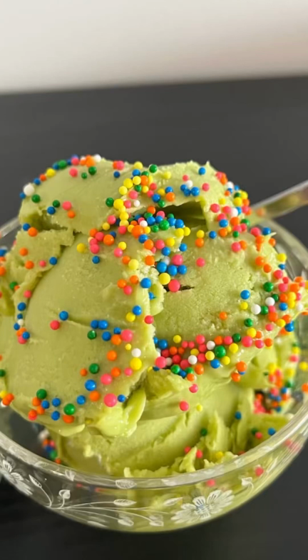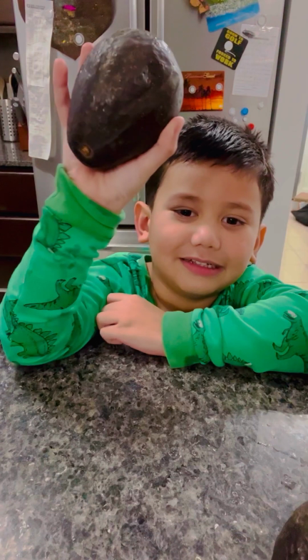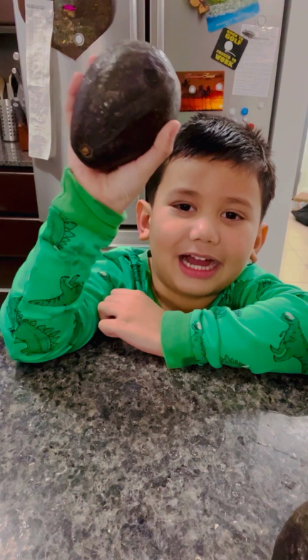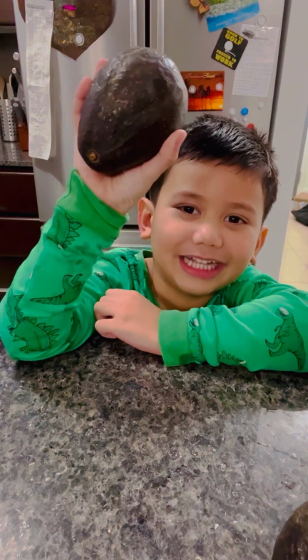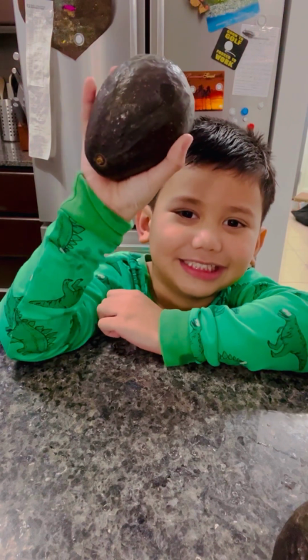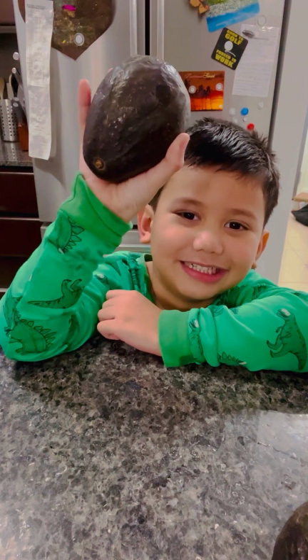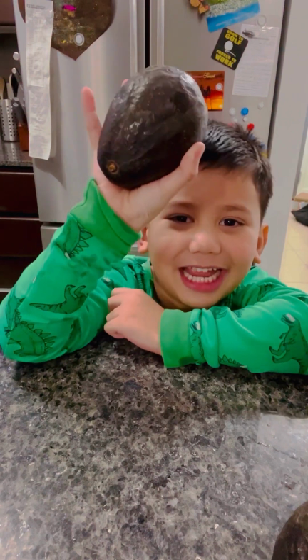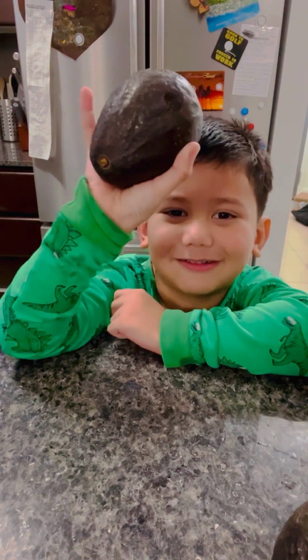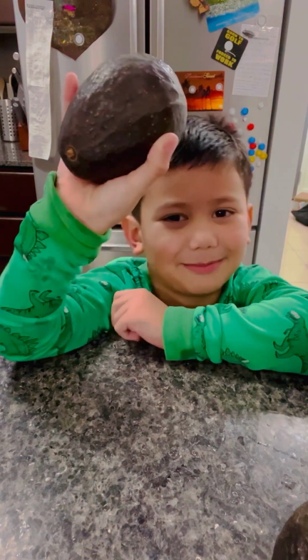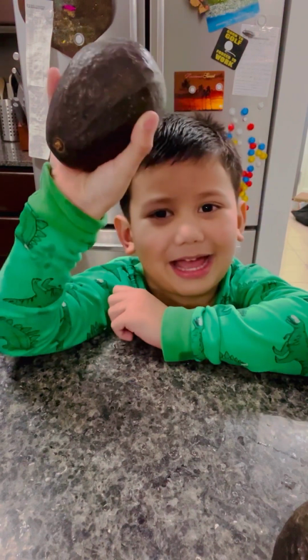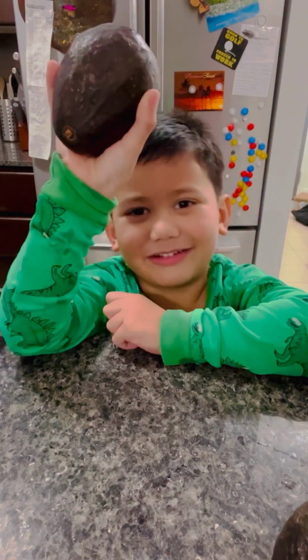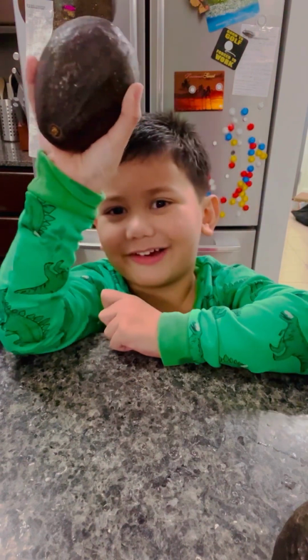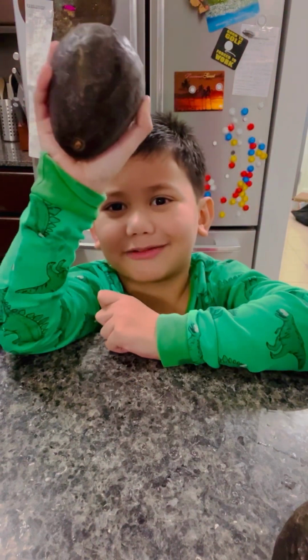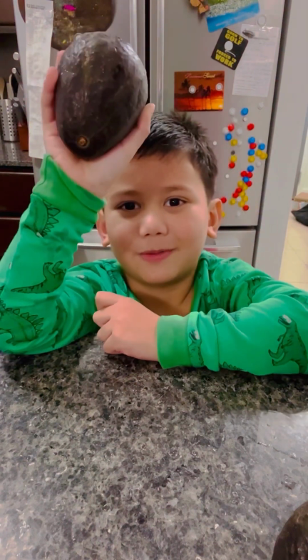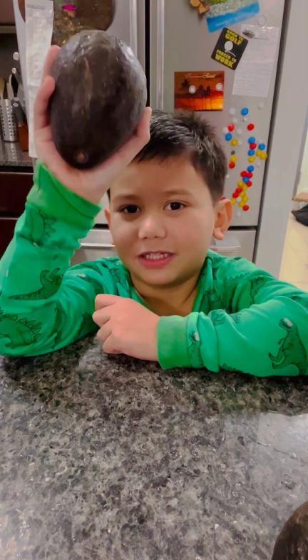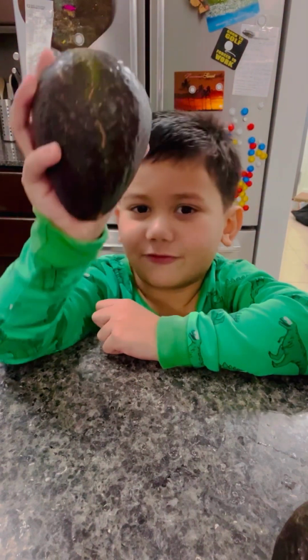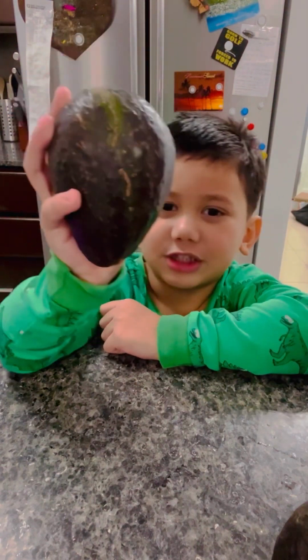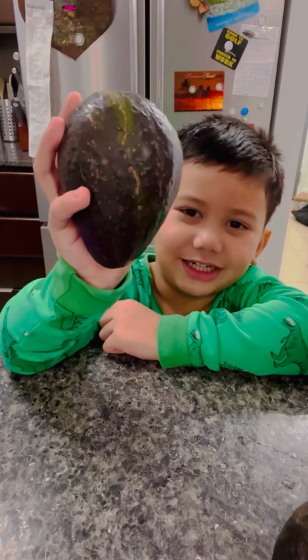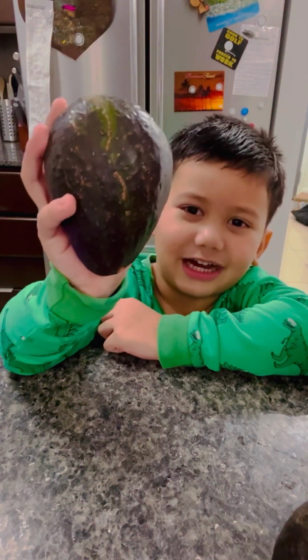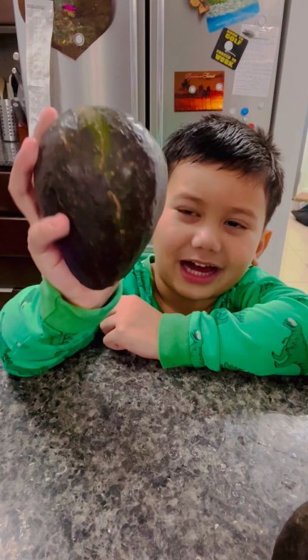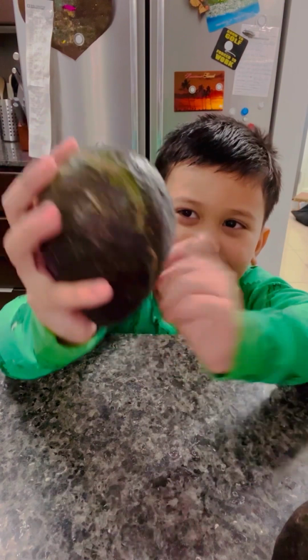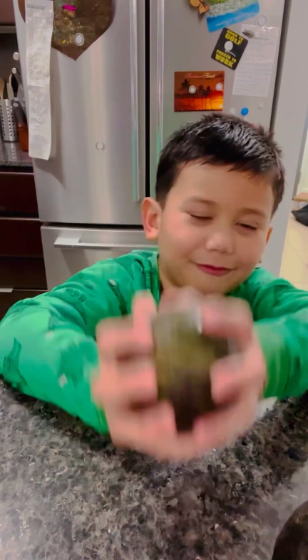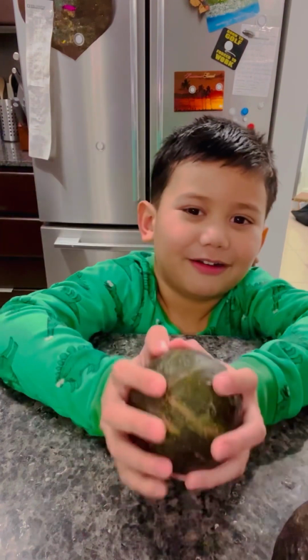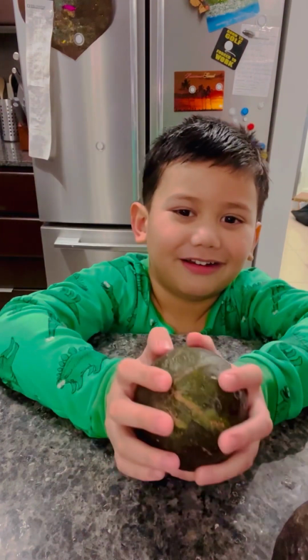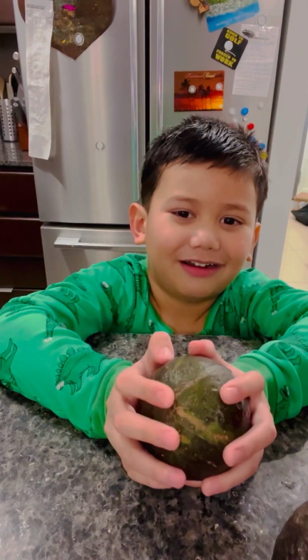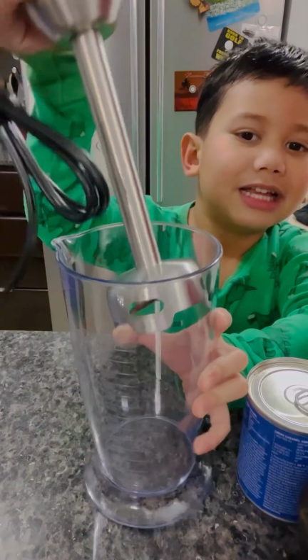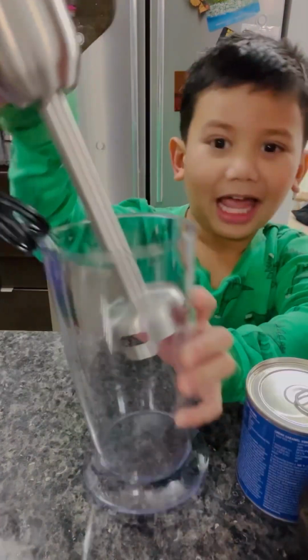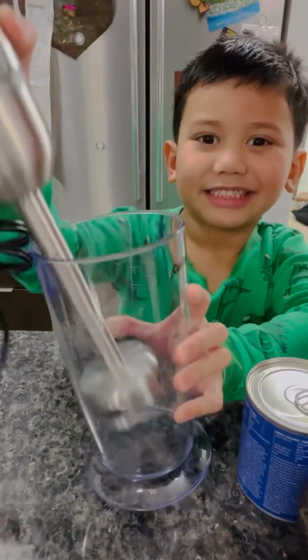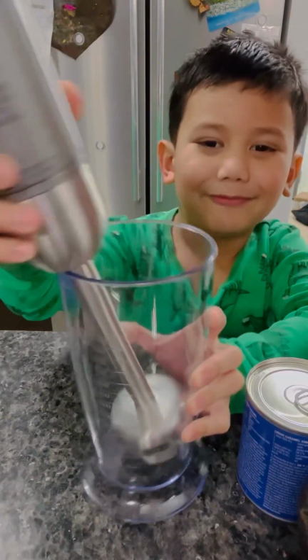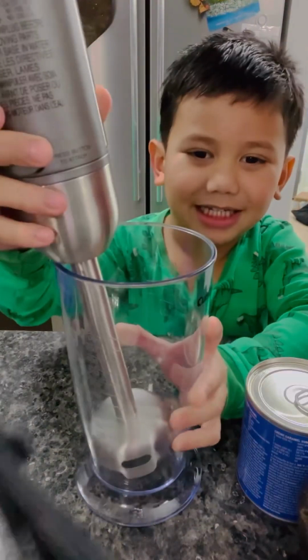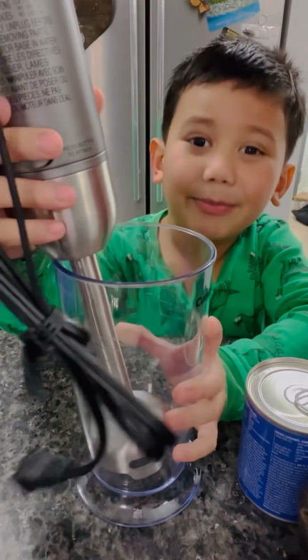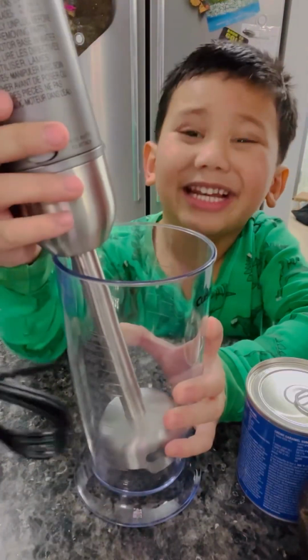Hi guys, today we're gonna make avocado ice cream. First you need avocado. Next we need a blender.